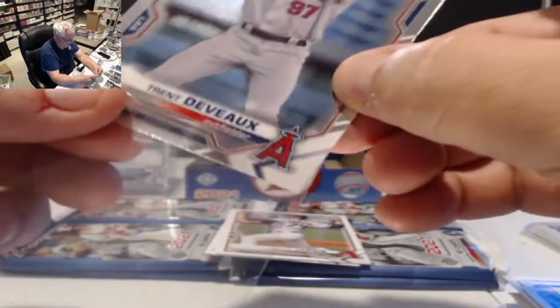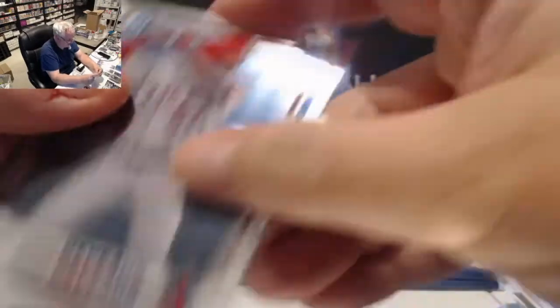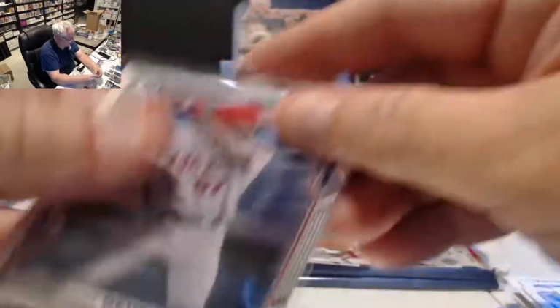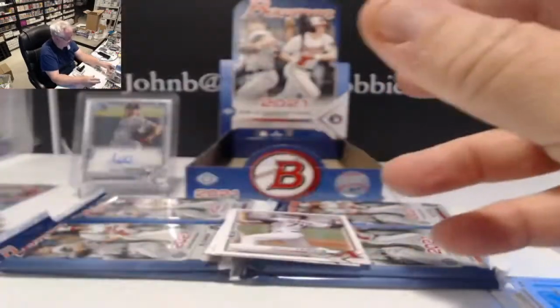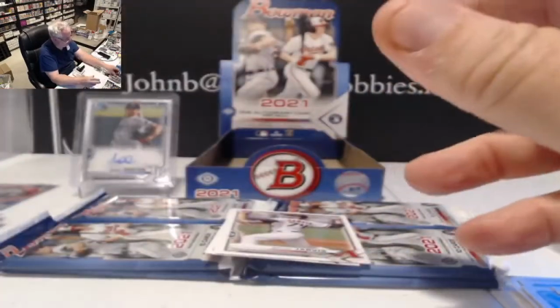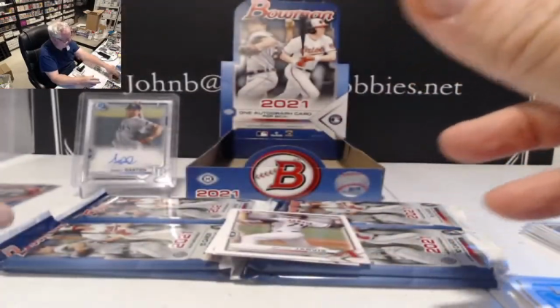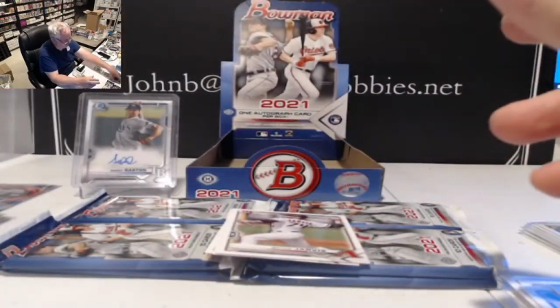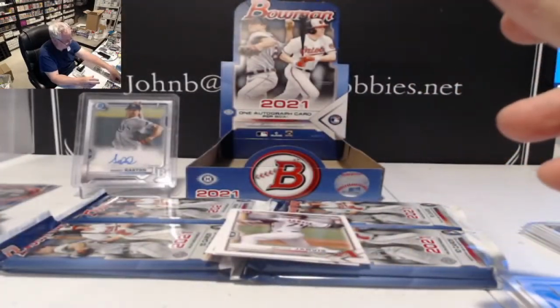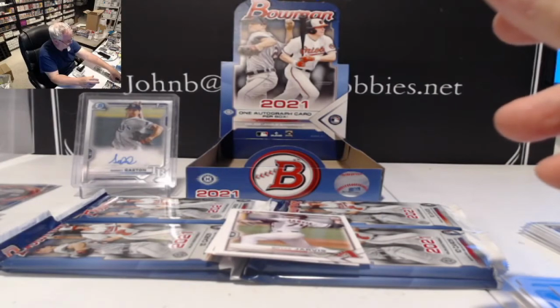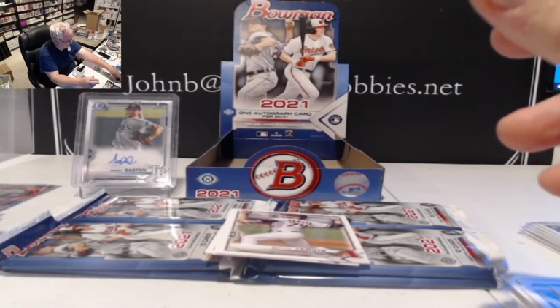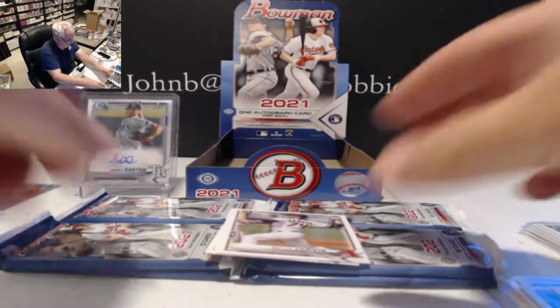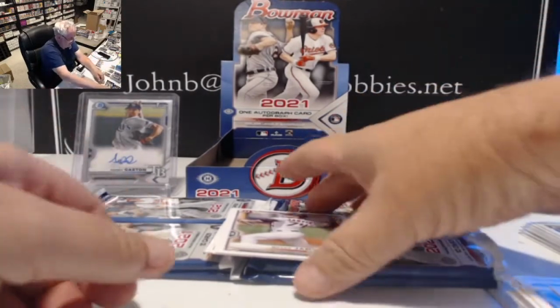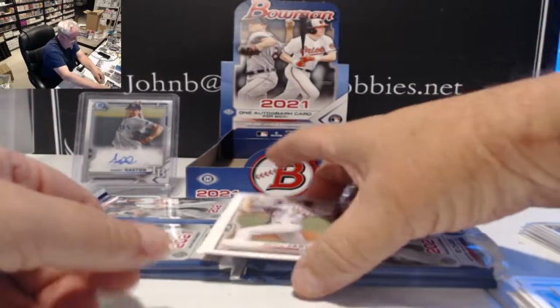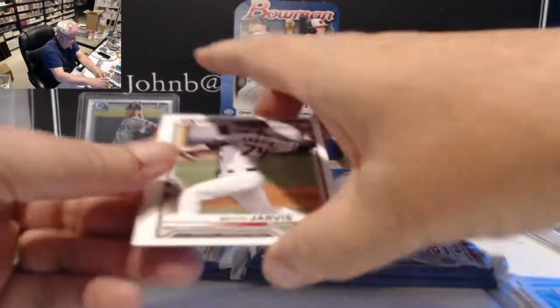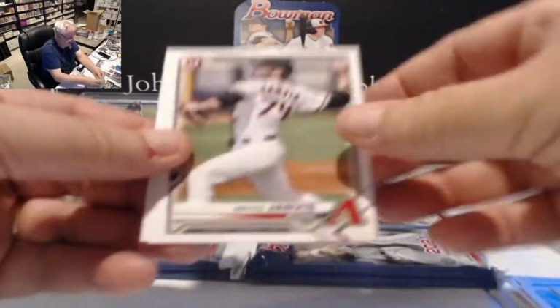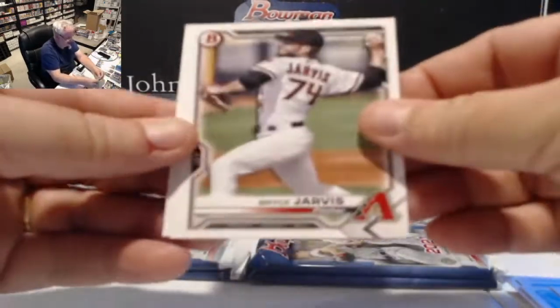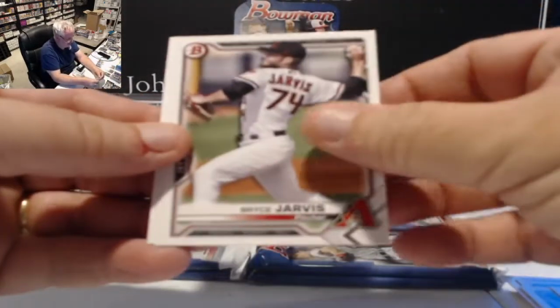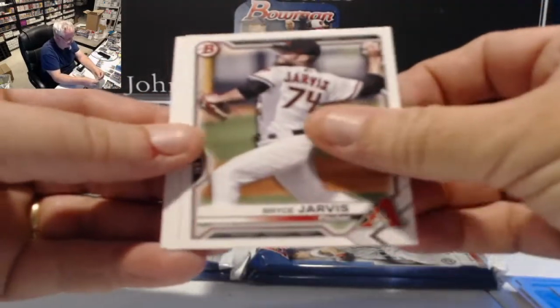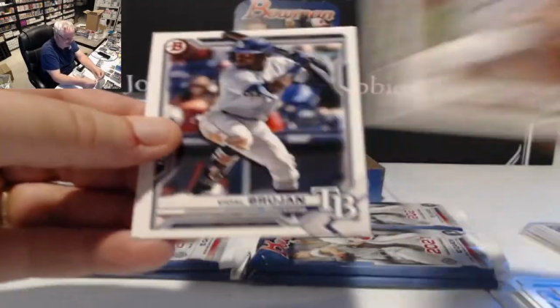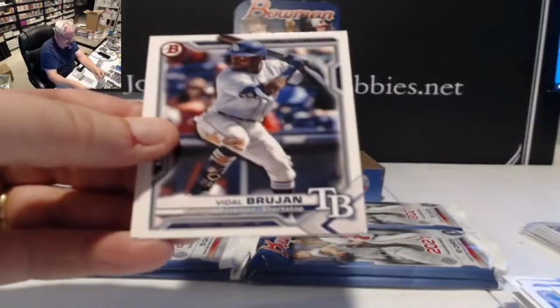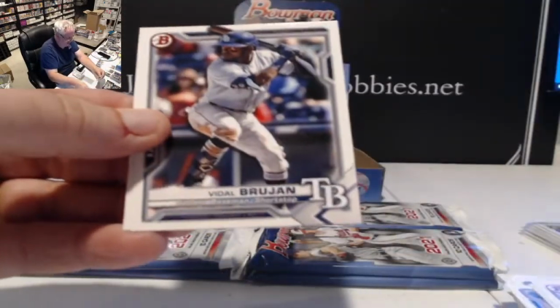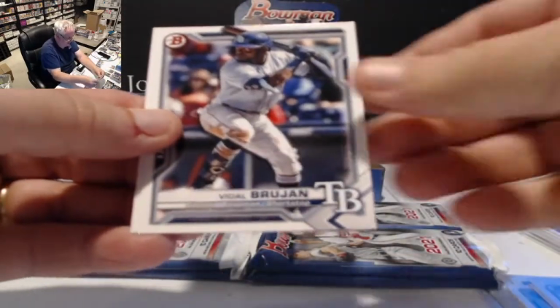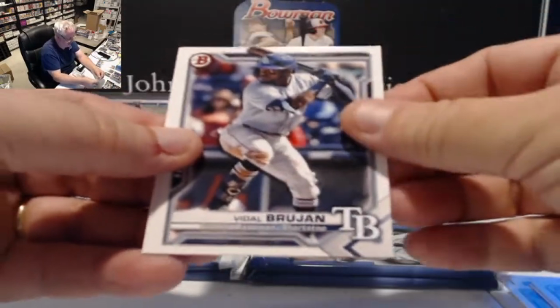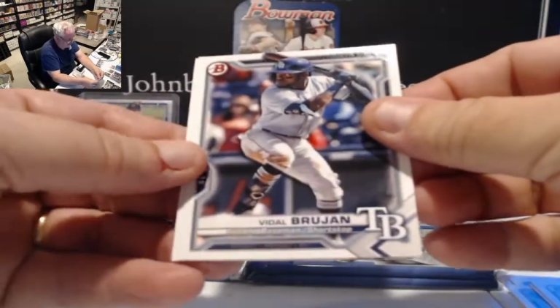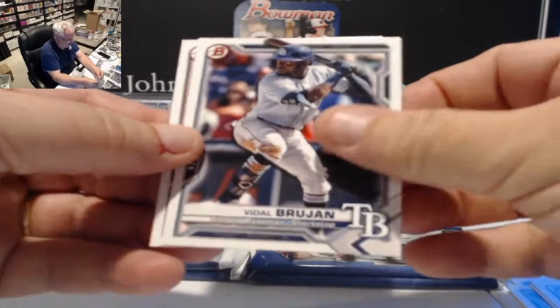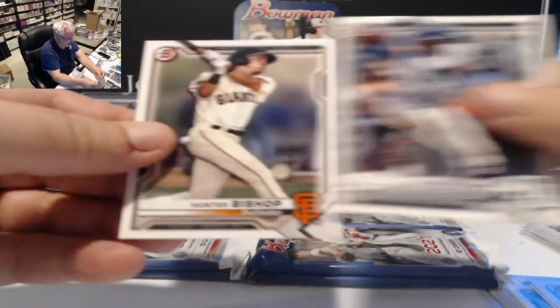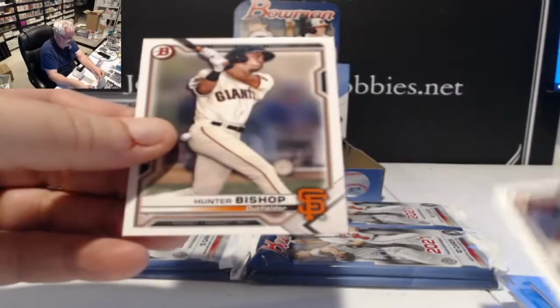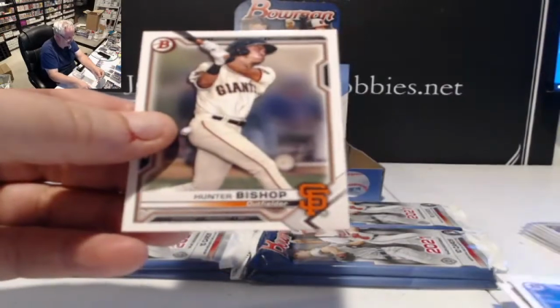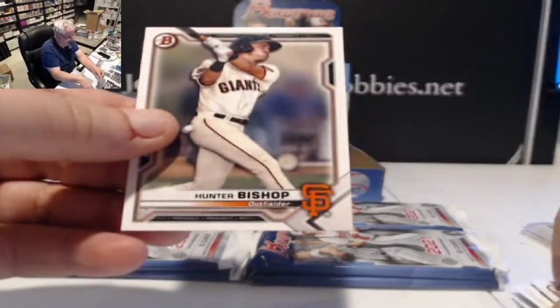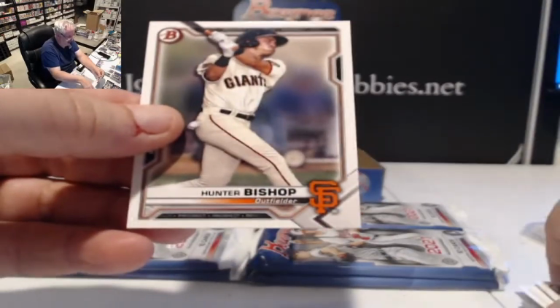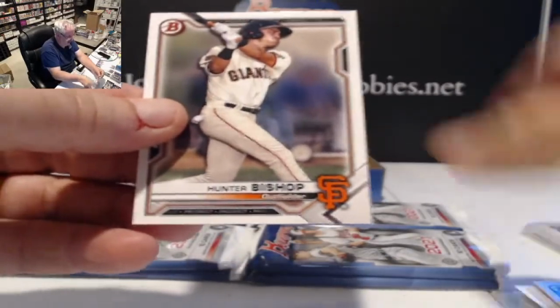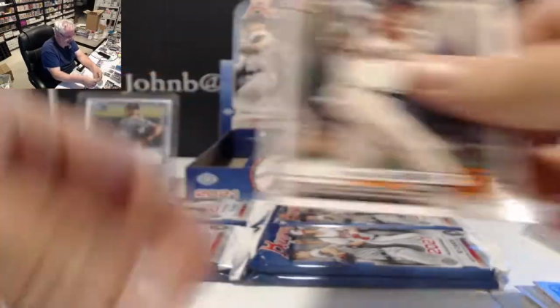That's the third first card in chrome — Bryce Jarvis, Vidal Bruján, and Hunter Bishop.